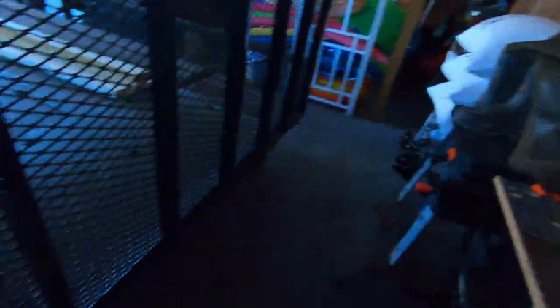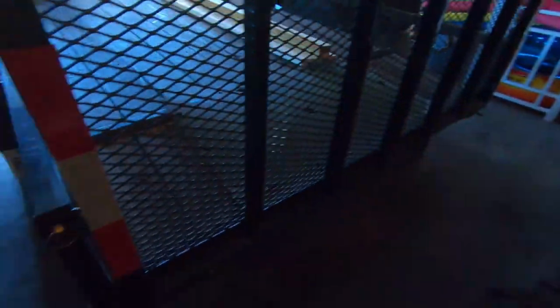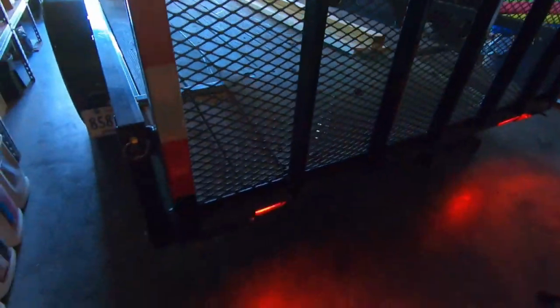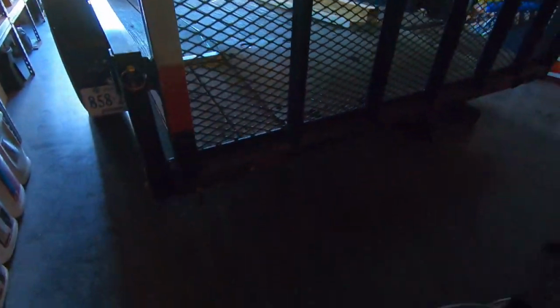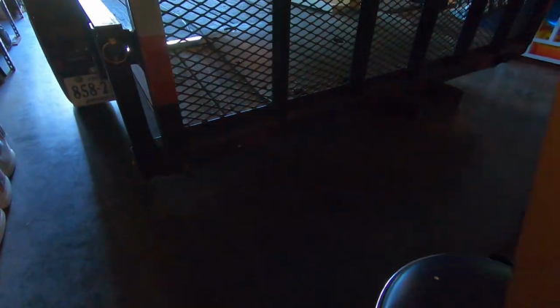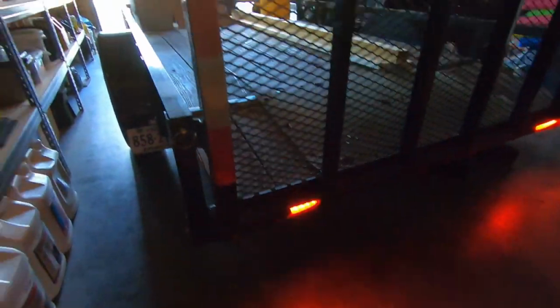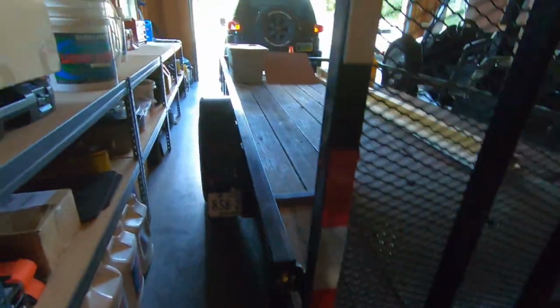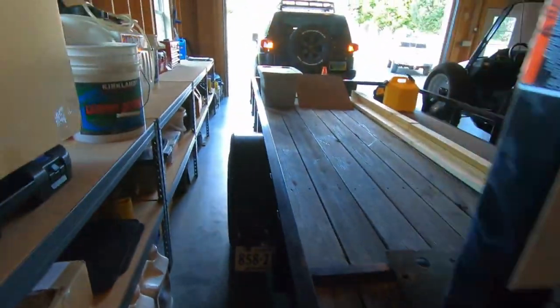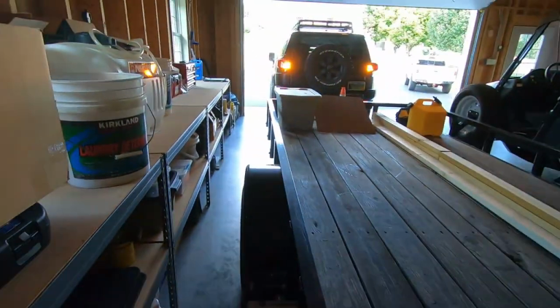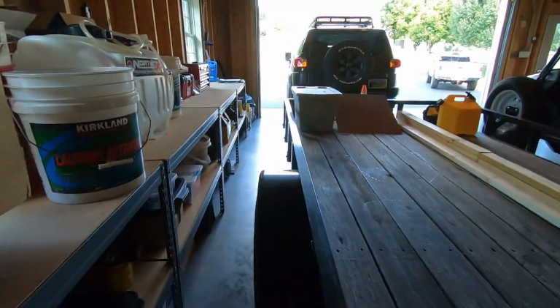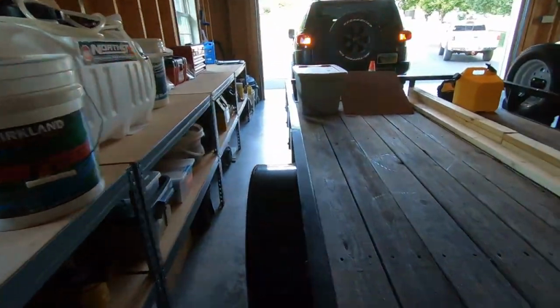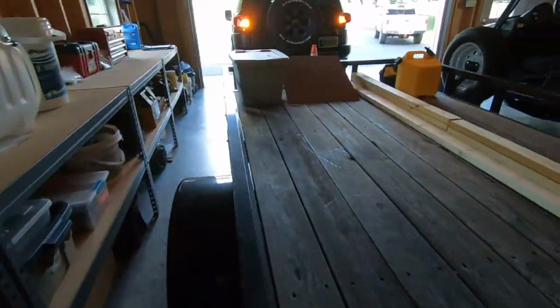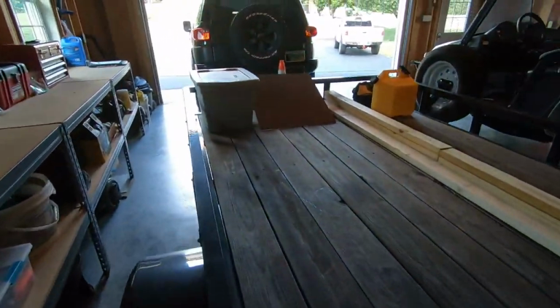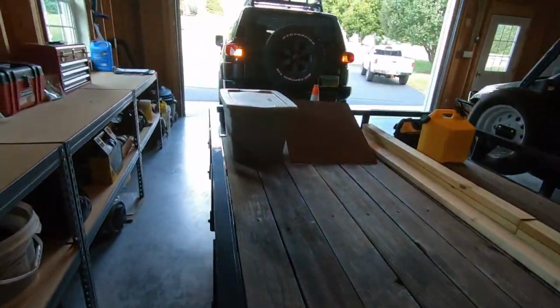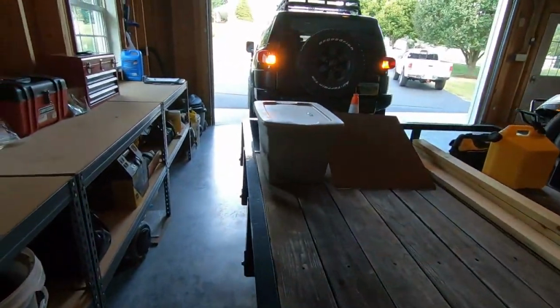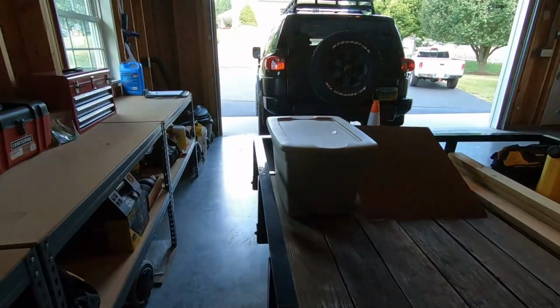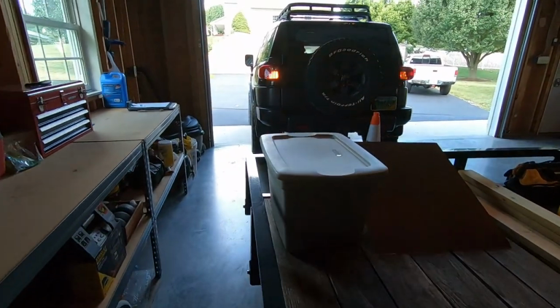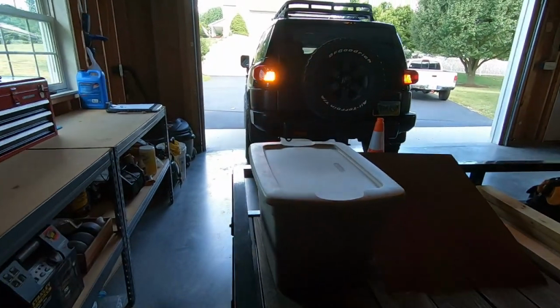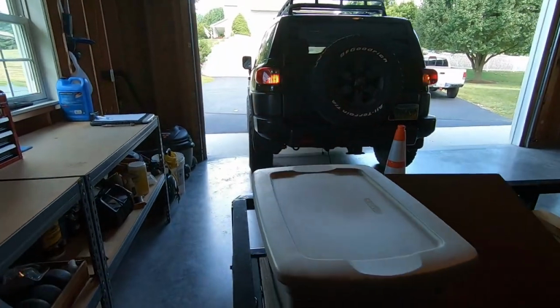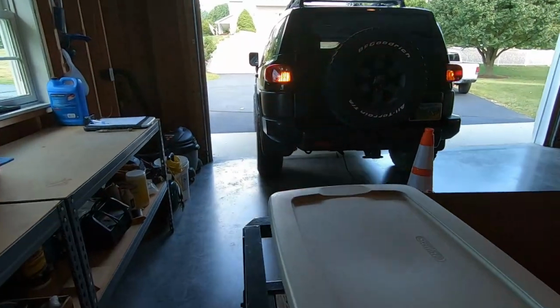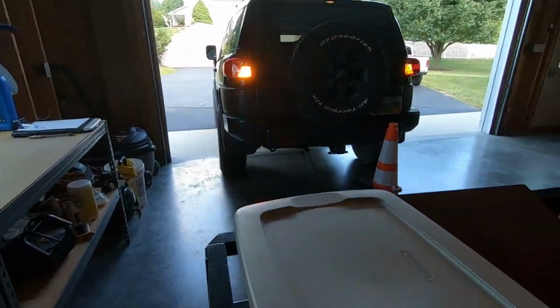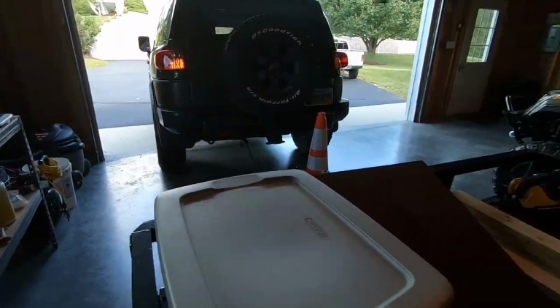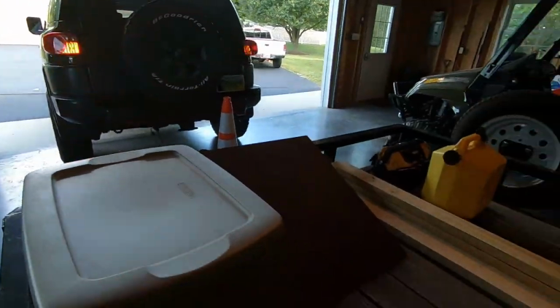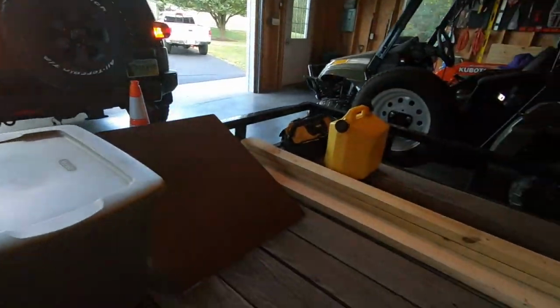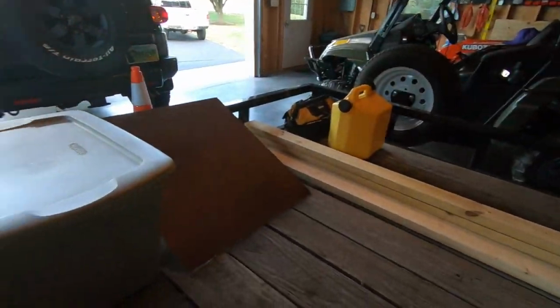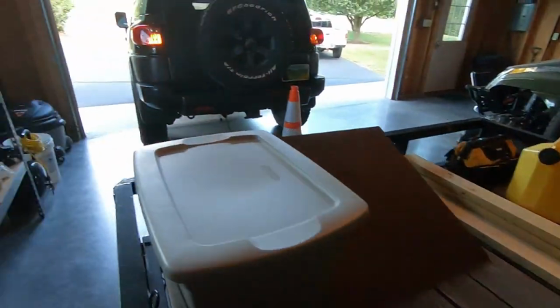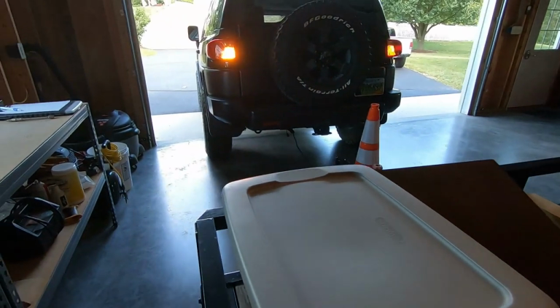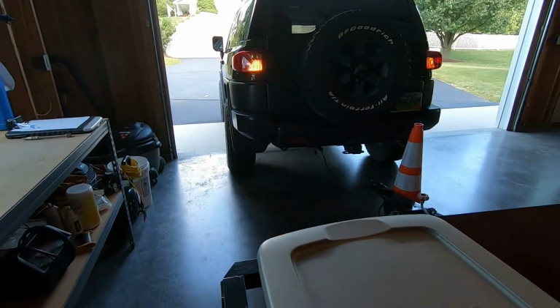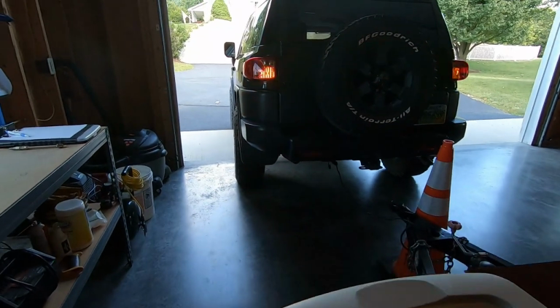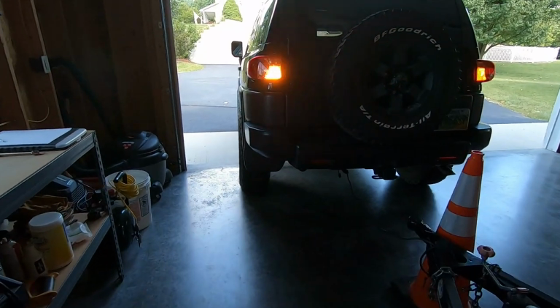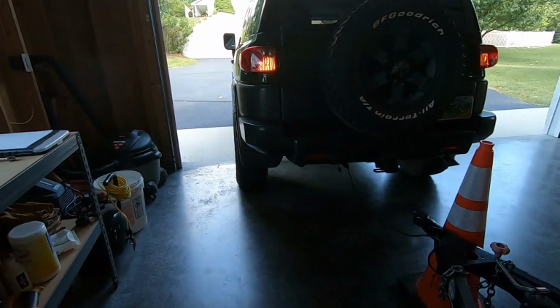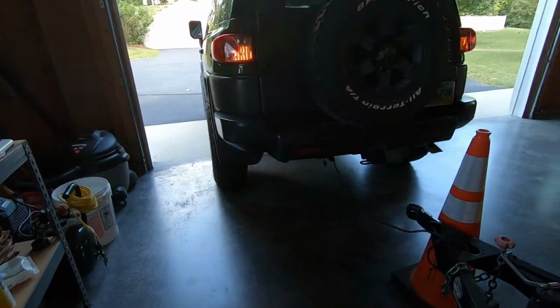You can see everything is lighting up nicely, so it looks like we did a good job here. Everything is working properly. We'll do our impressions and a towing test here in another video. But so far I am really, really impressed with this kit.